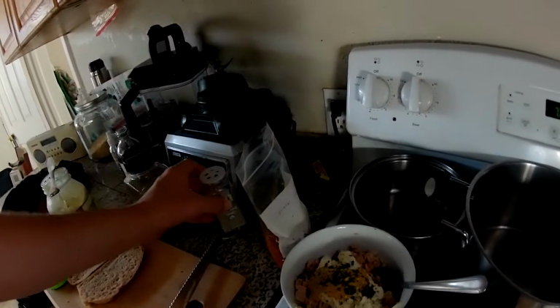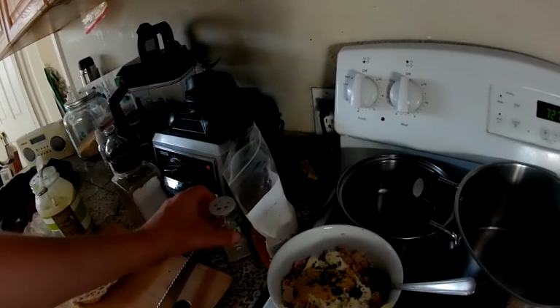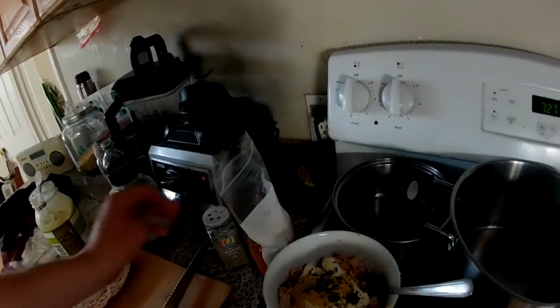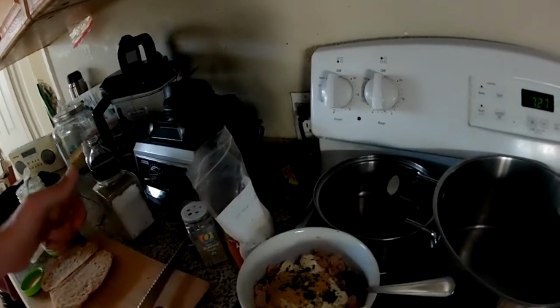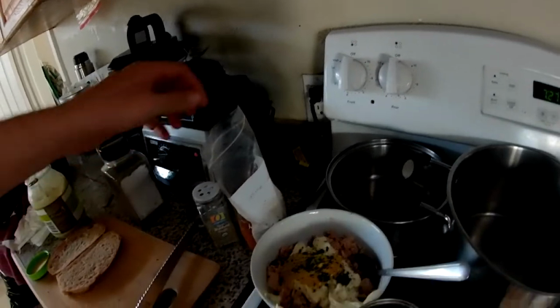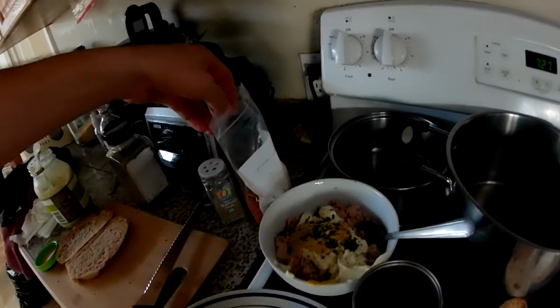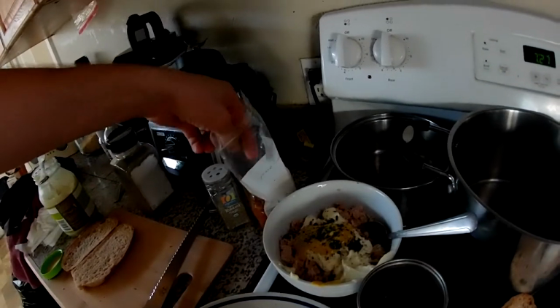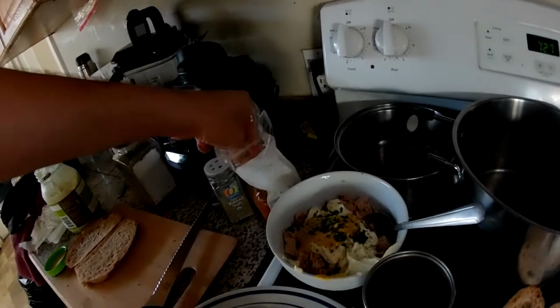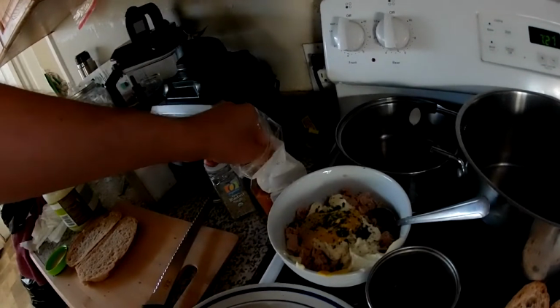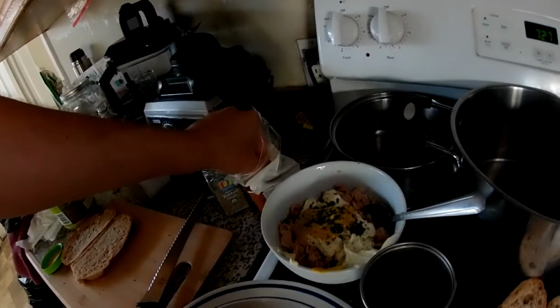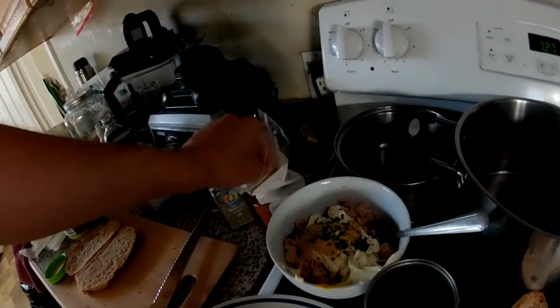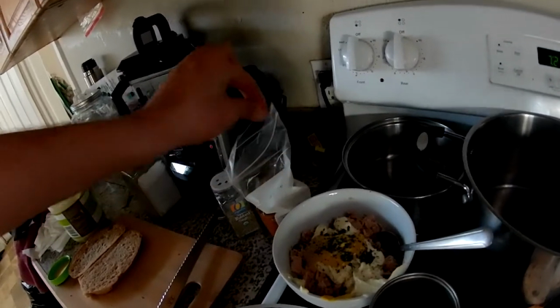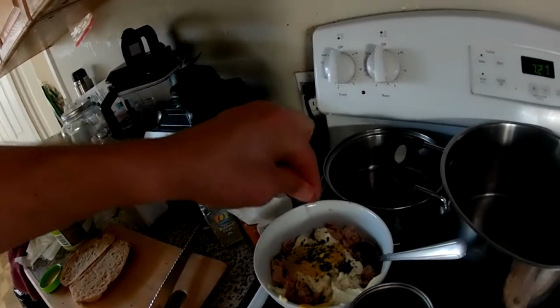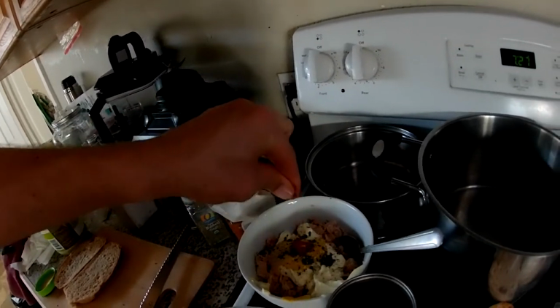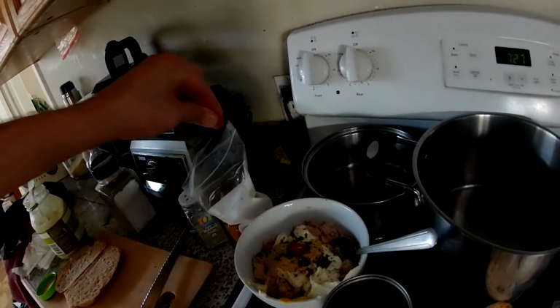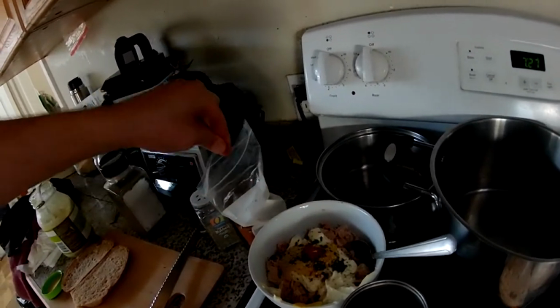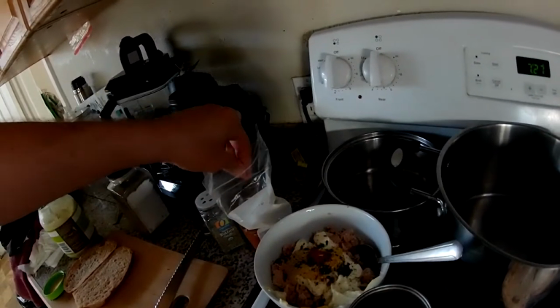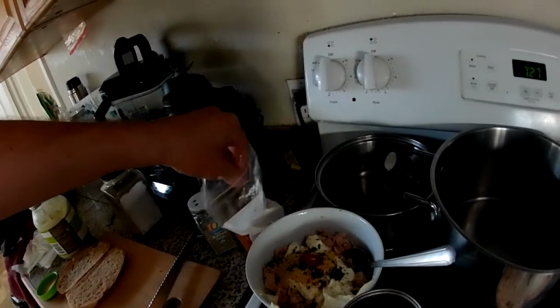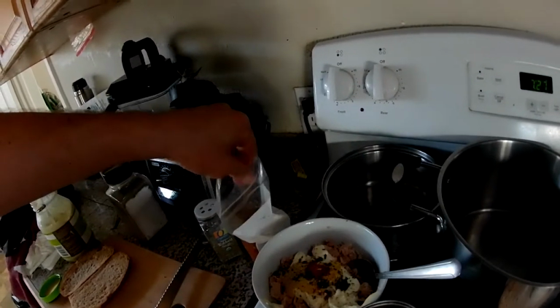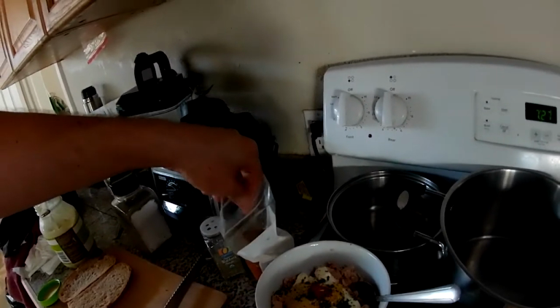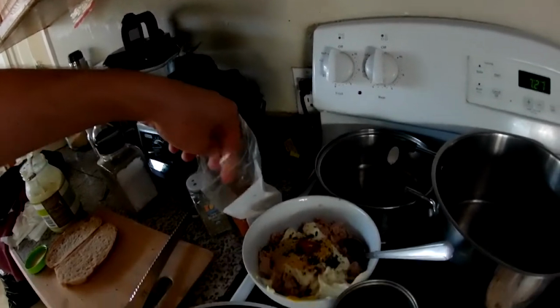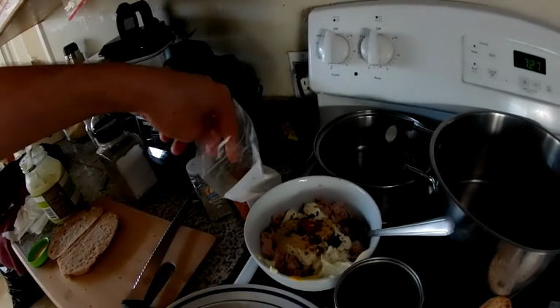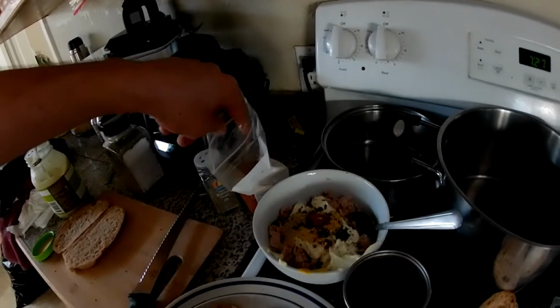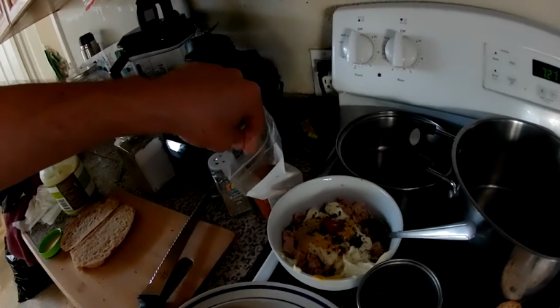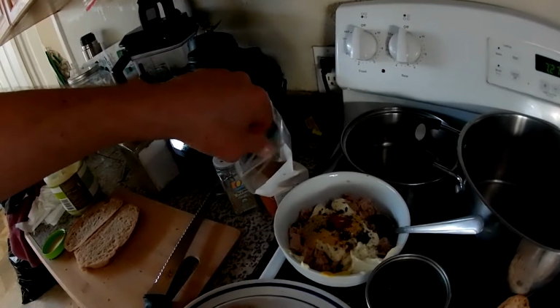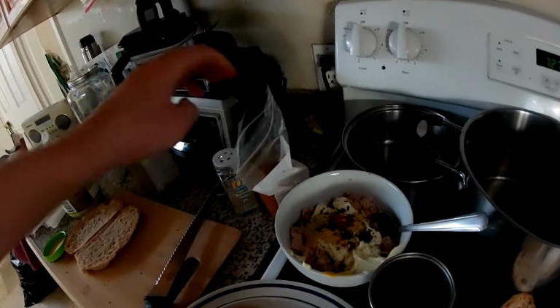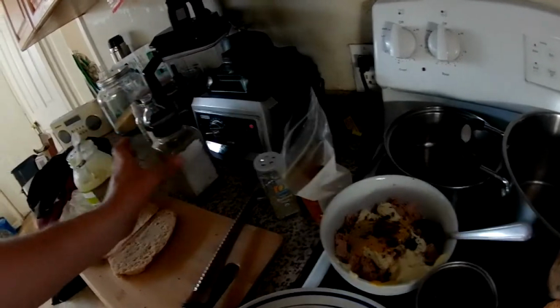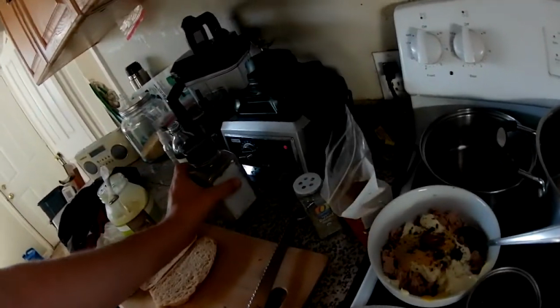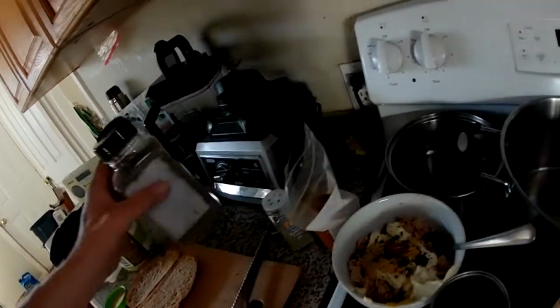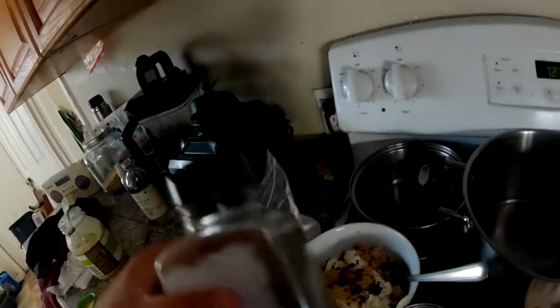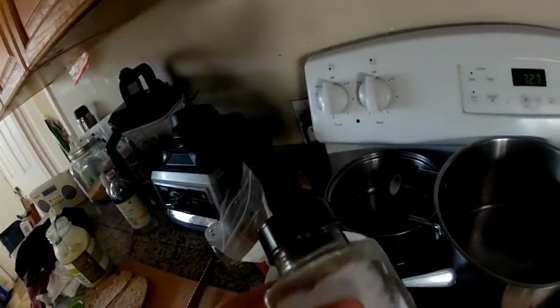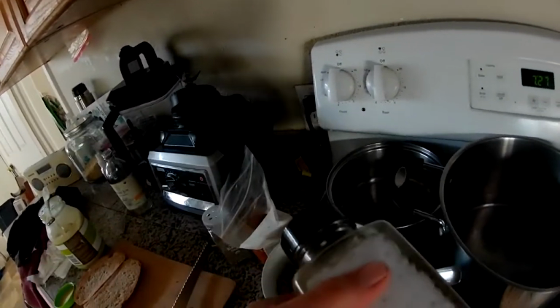Just a little bit. Putting a little bit of cayenne and a tiny bit of black pepper.